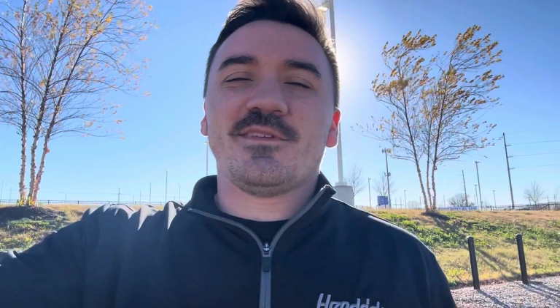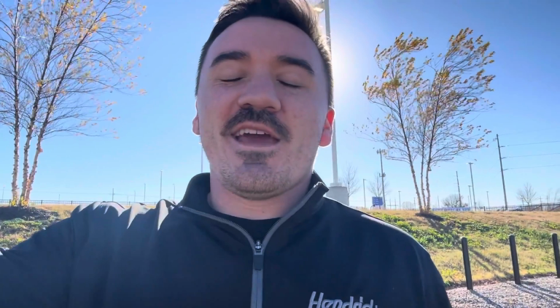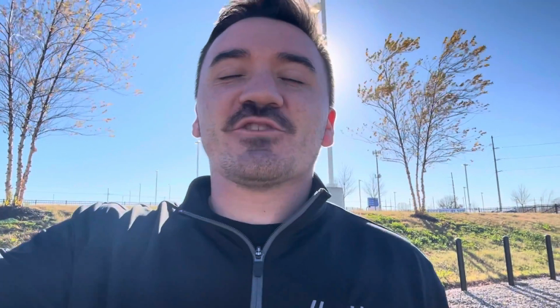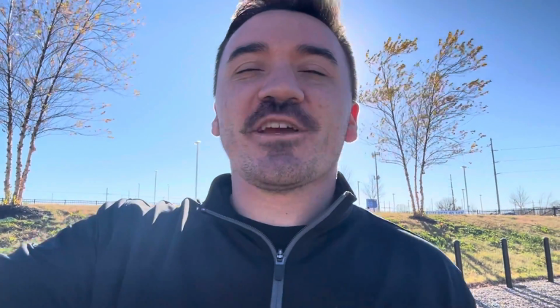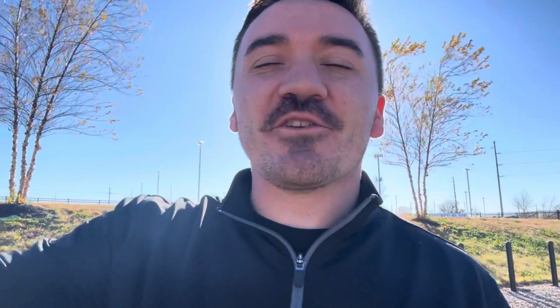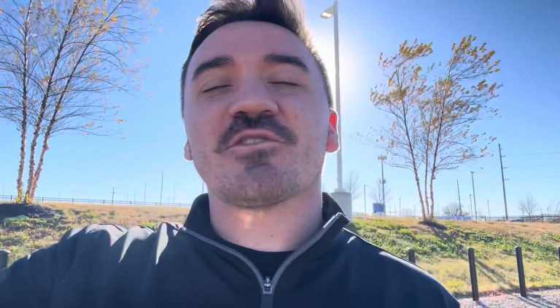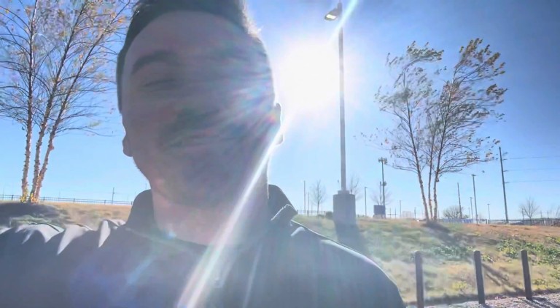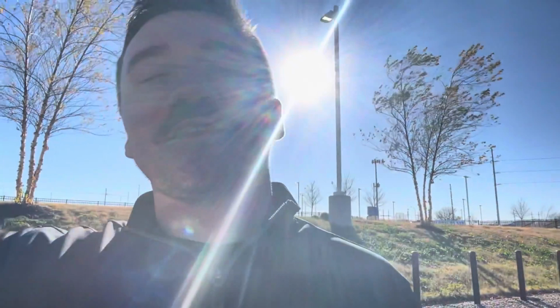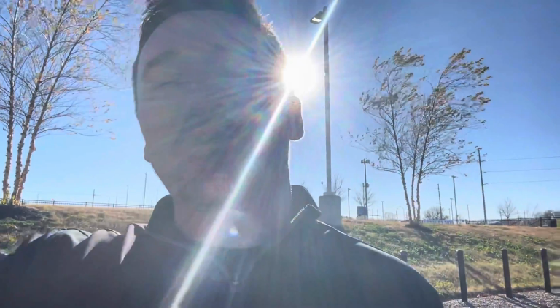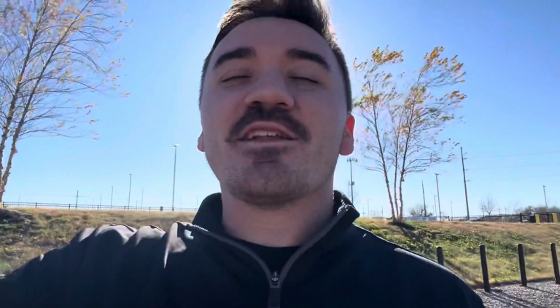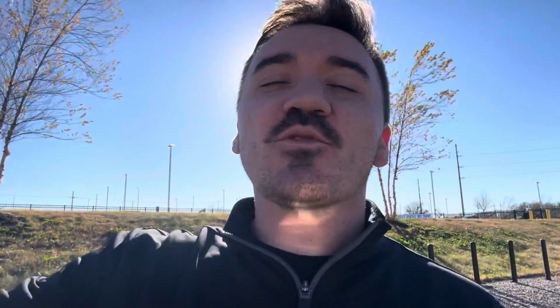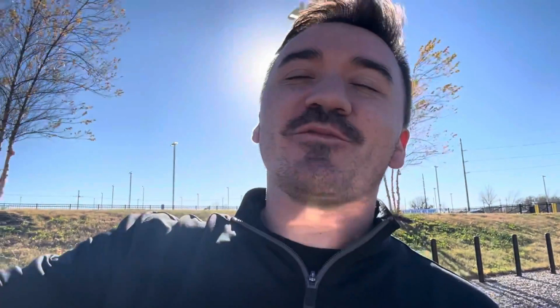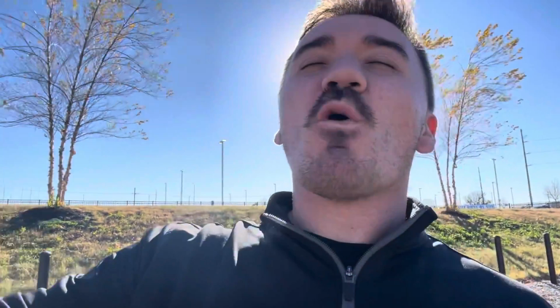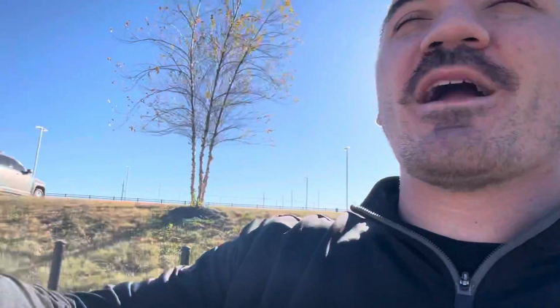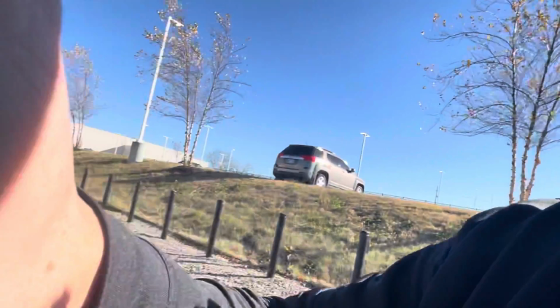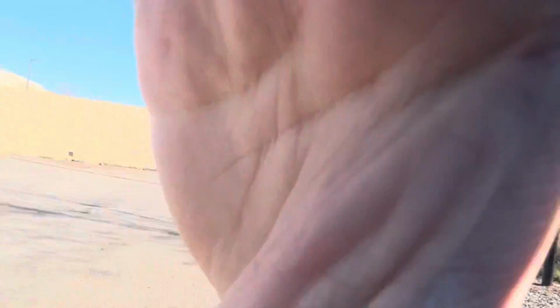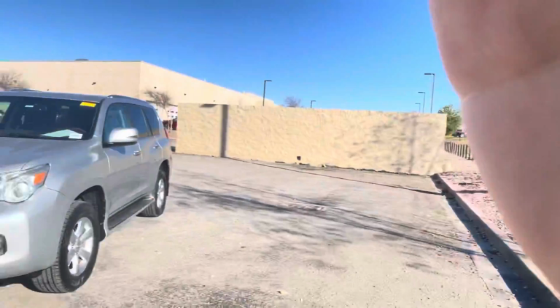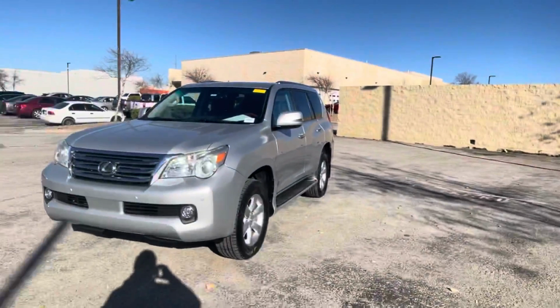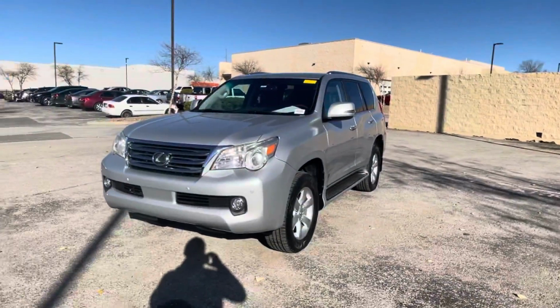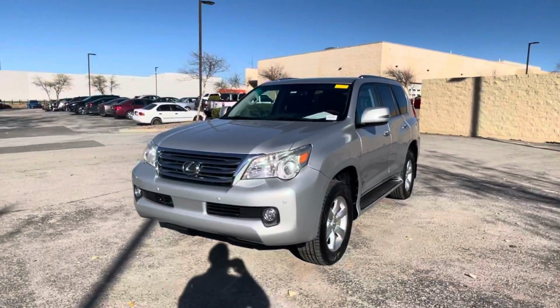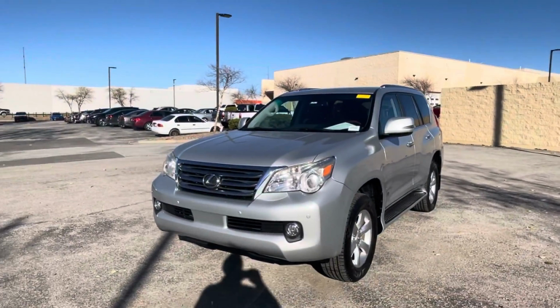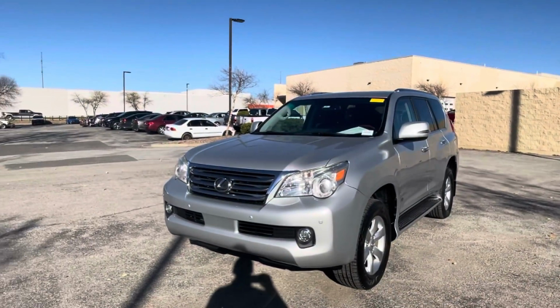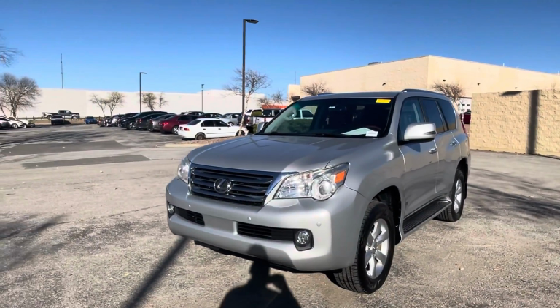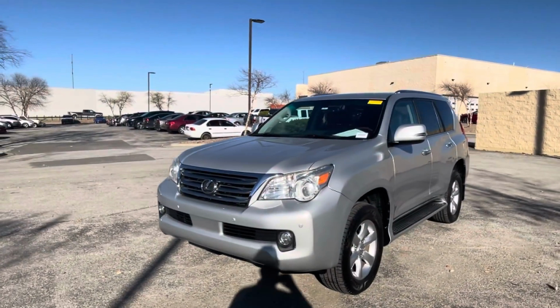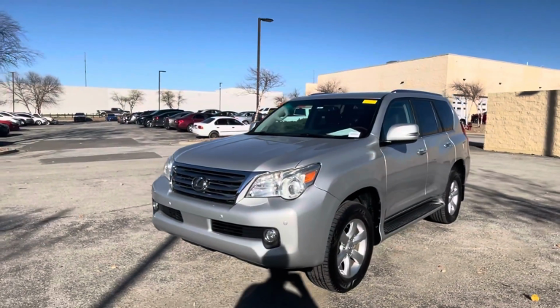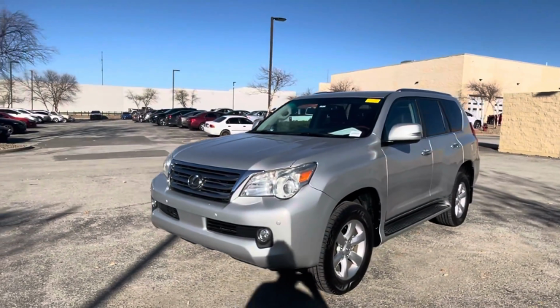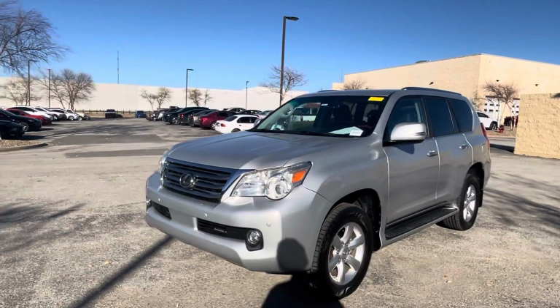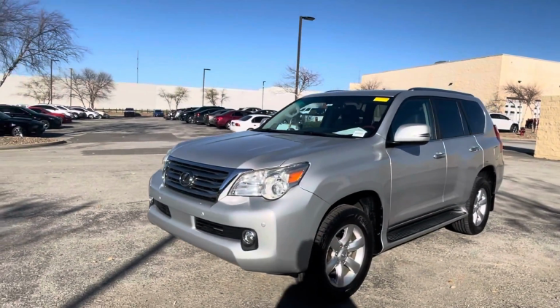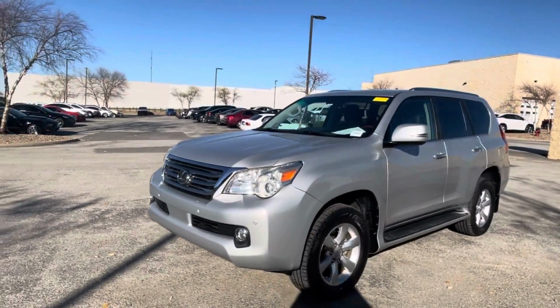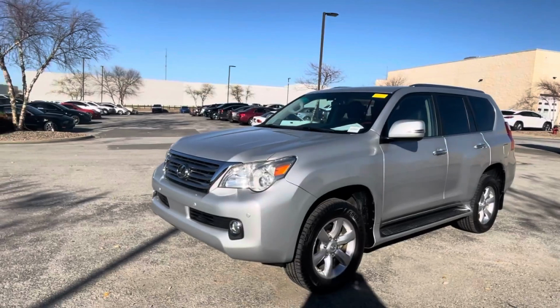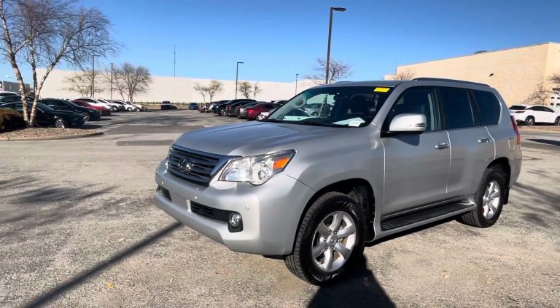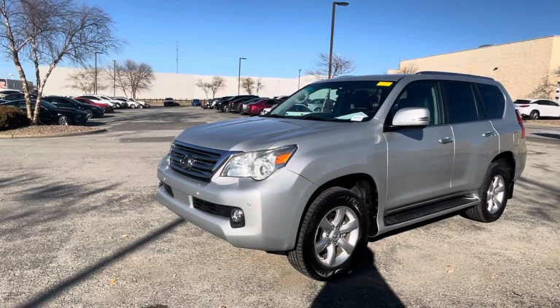Hey, this is Sean Kerrigan out here at Hendrick Lexus Kansas City North. Today I'm doing a quick video walk around on this 2010 Lexus GX460. Hopefully you all can hear me pretty well — it's a little windy out here in Kansas City.